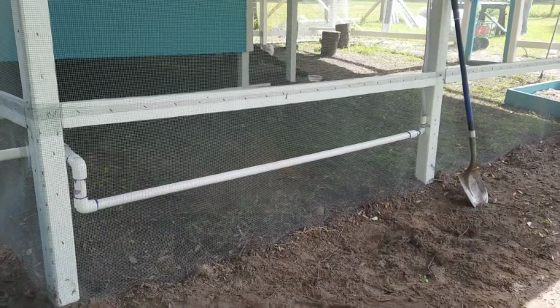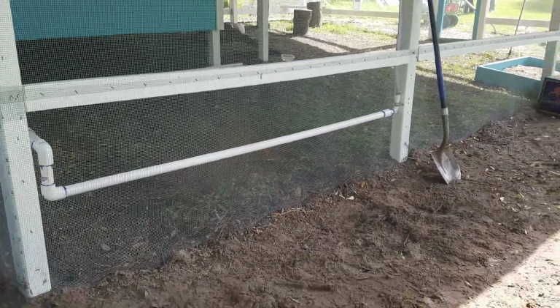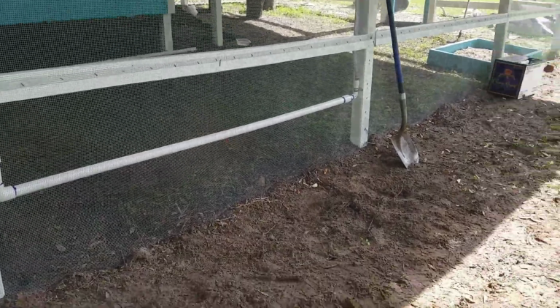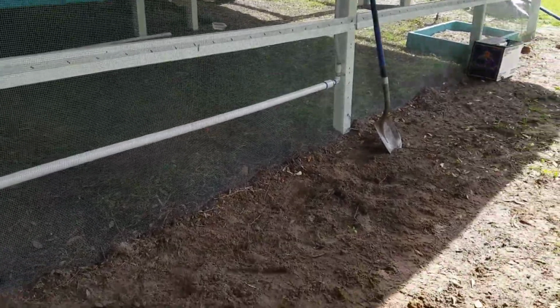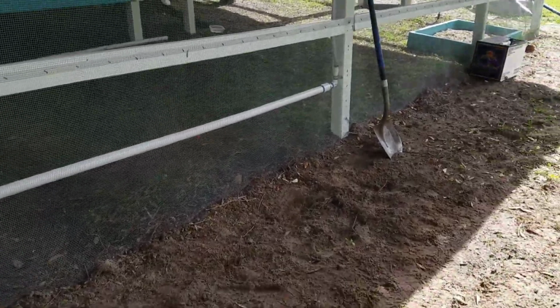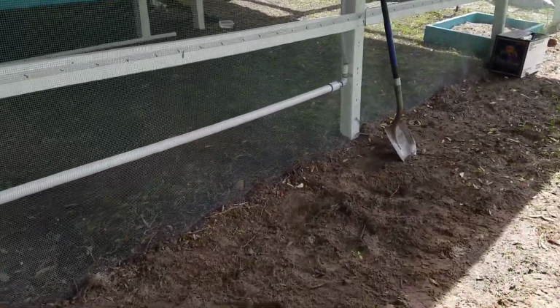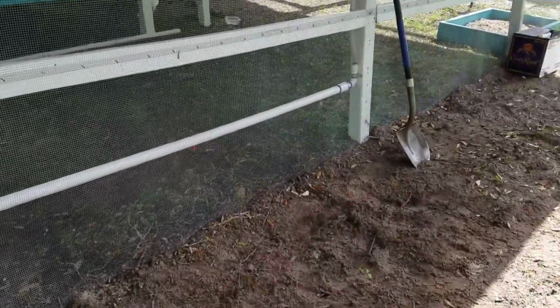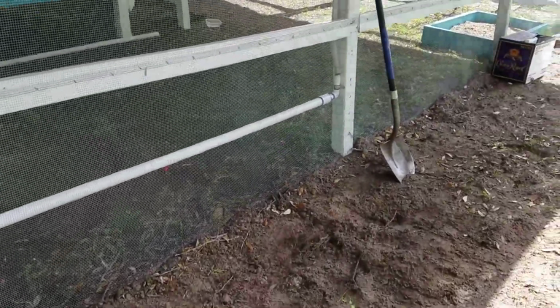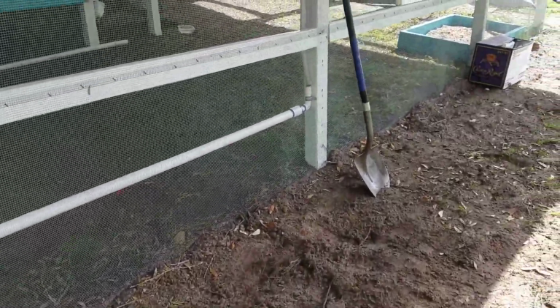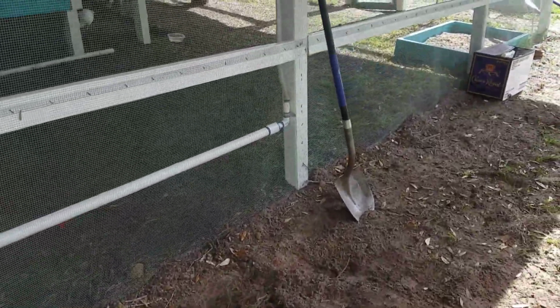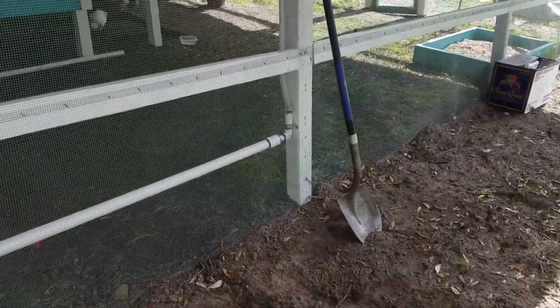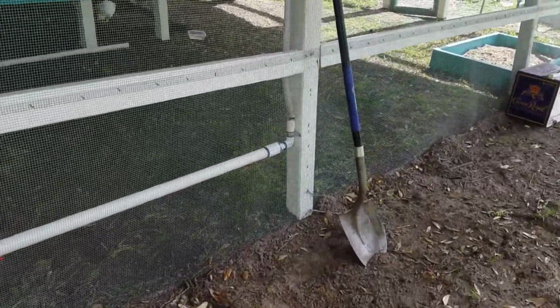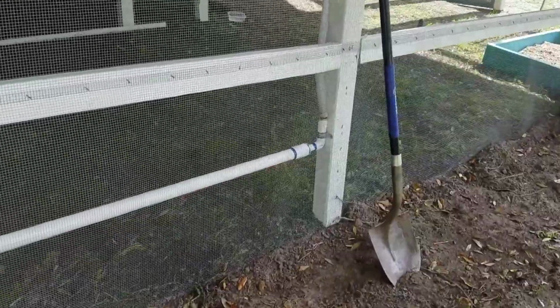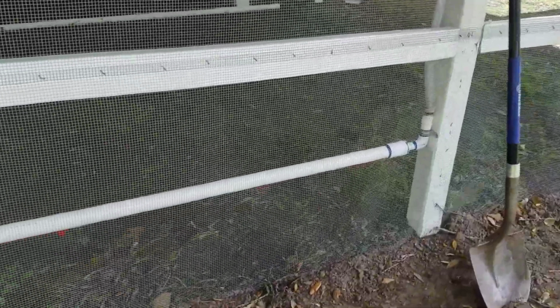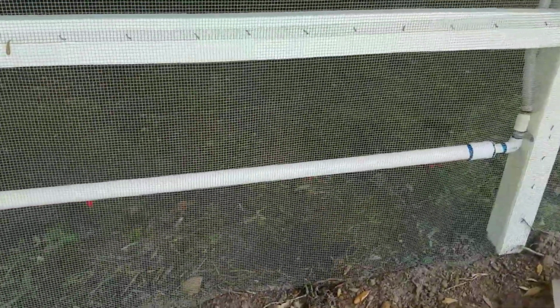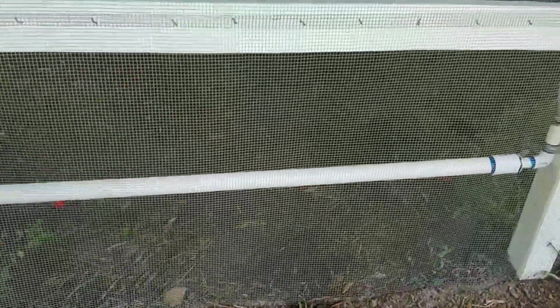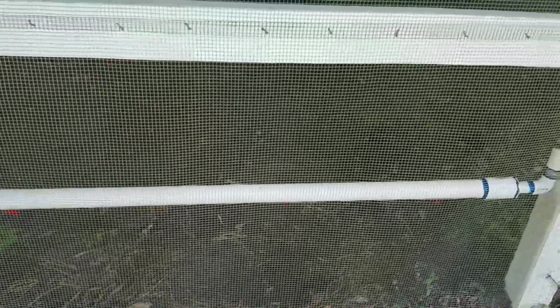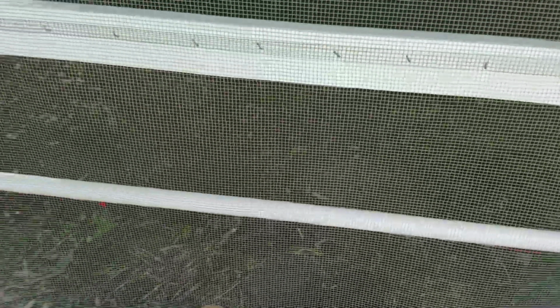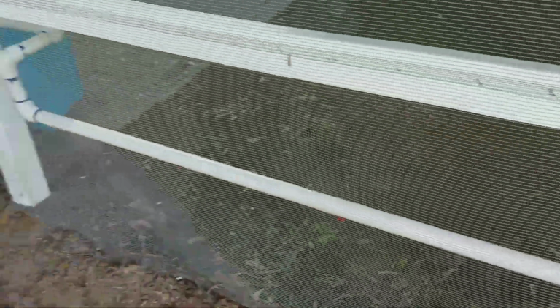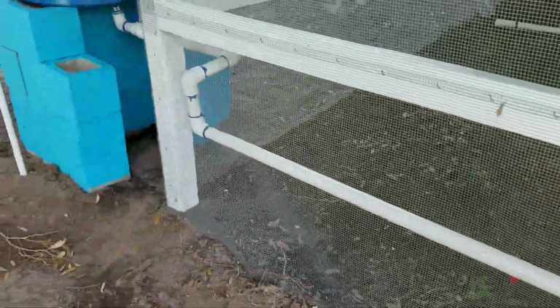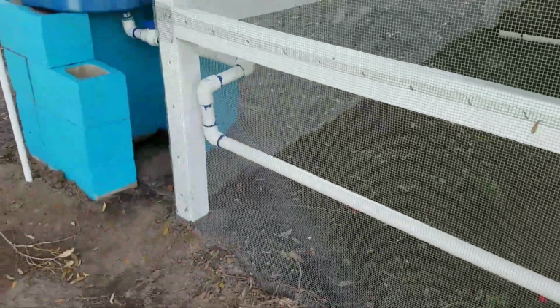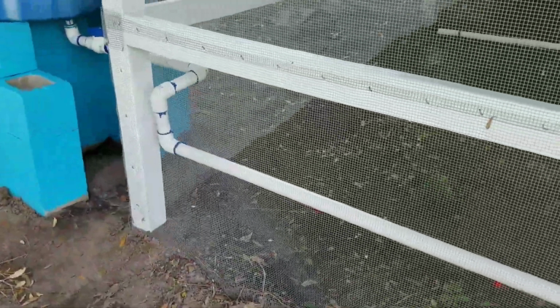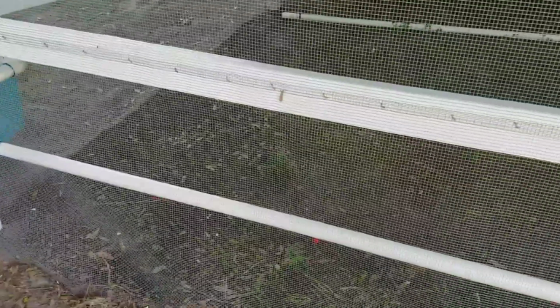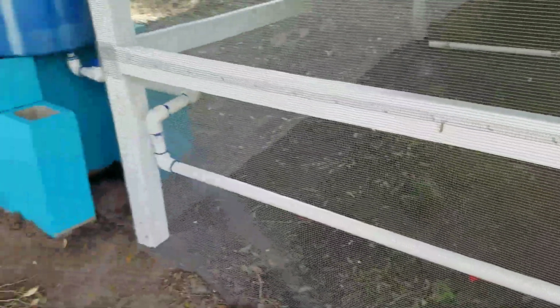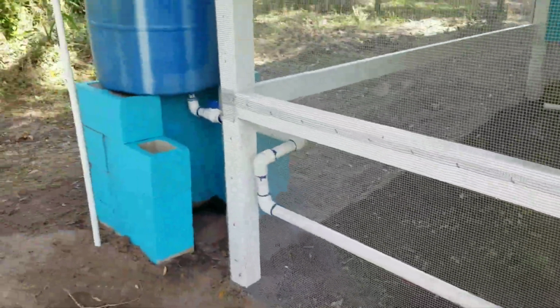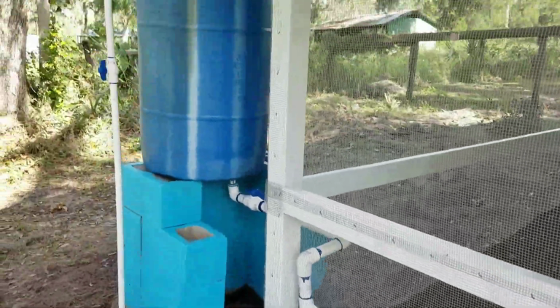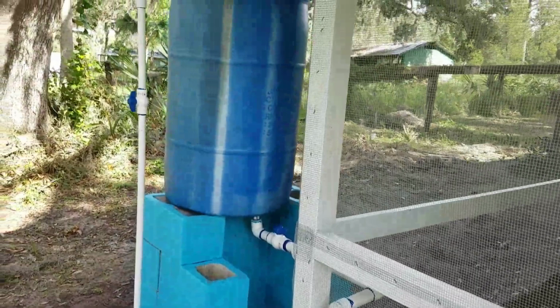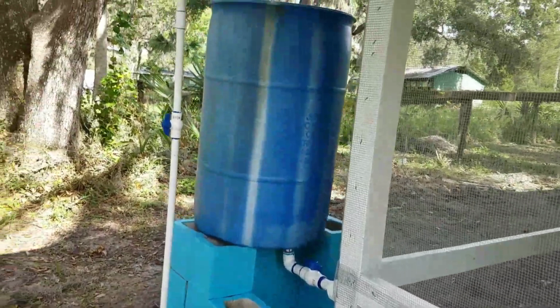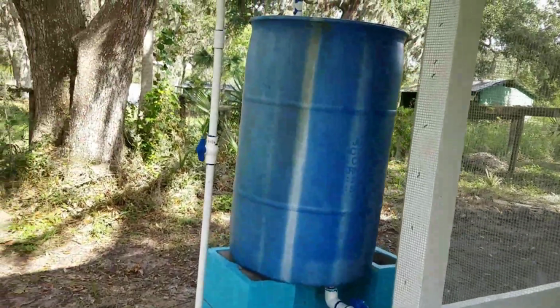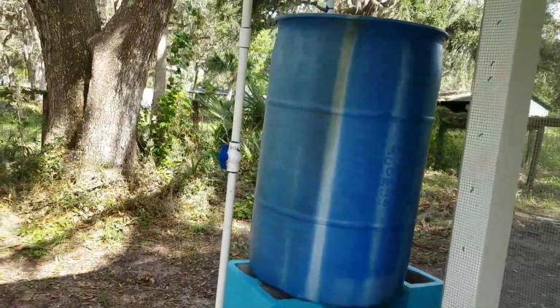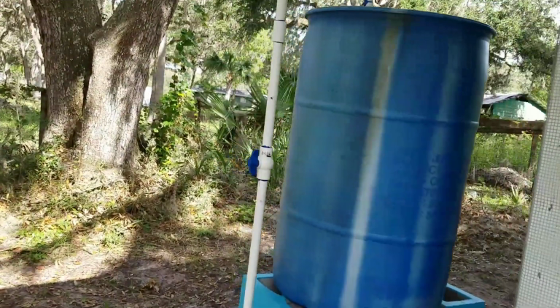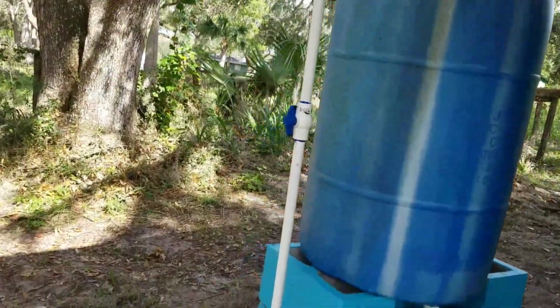Alright folks, so I figured I'd give you my take on a watering system for the chickens. You can see I got piping, barrels, blocks, so on and so forth.